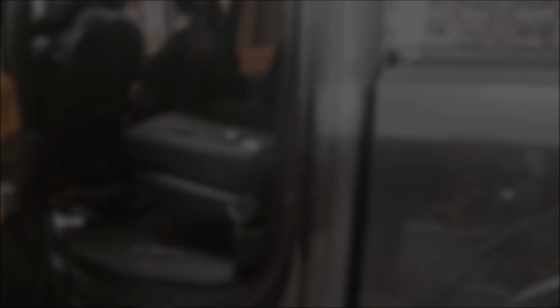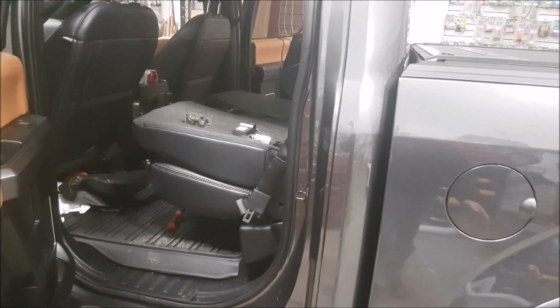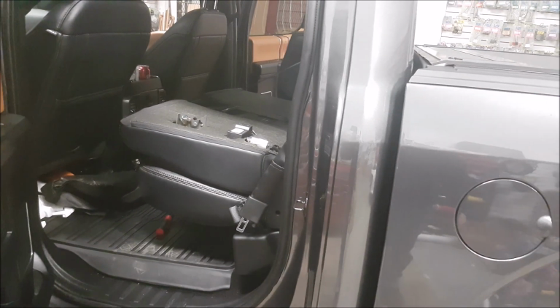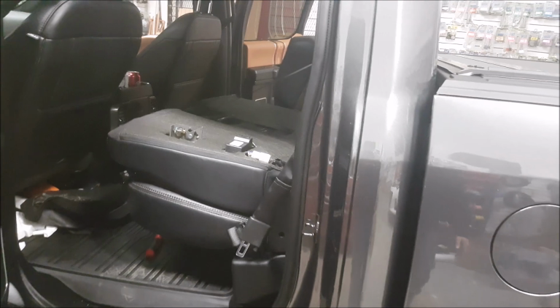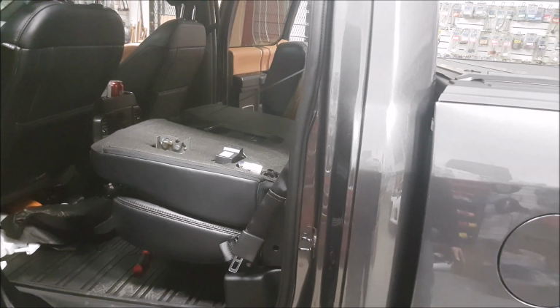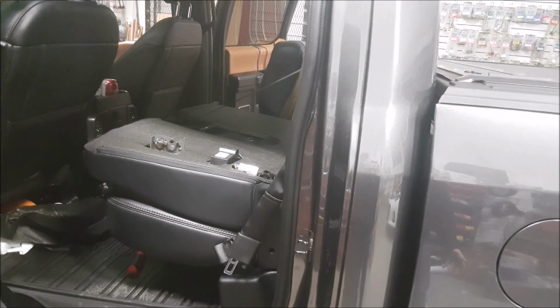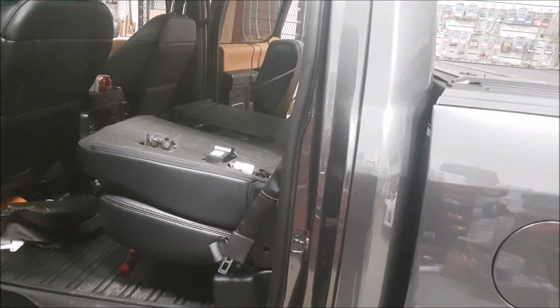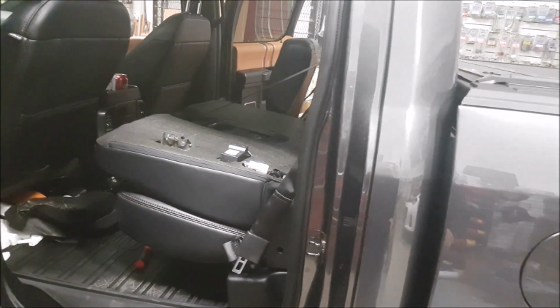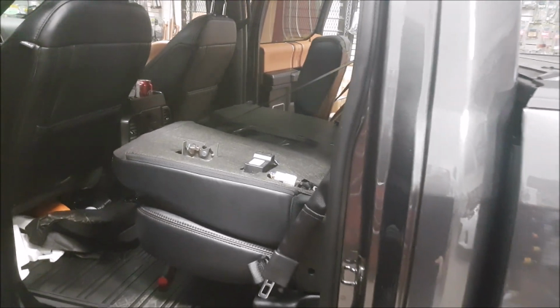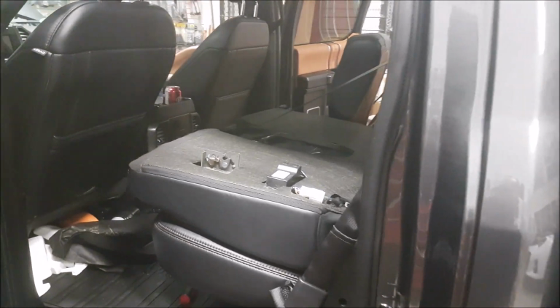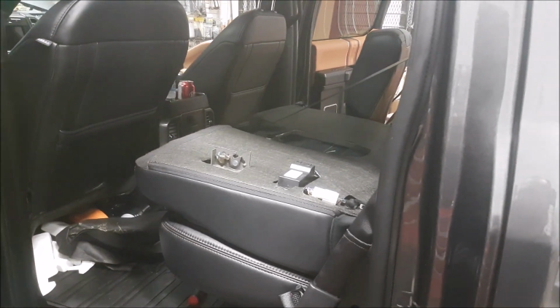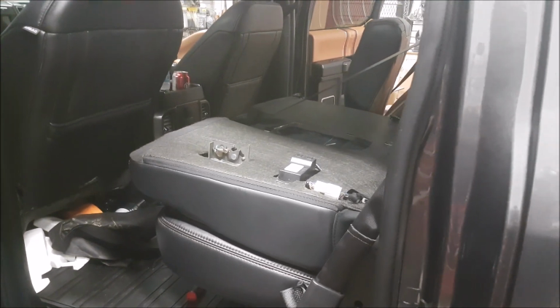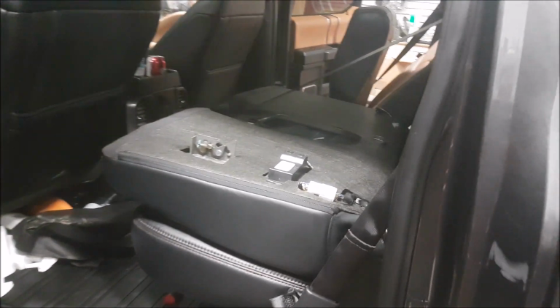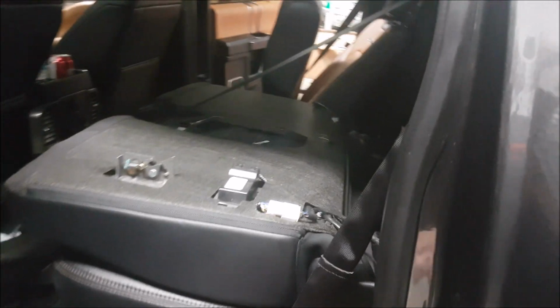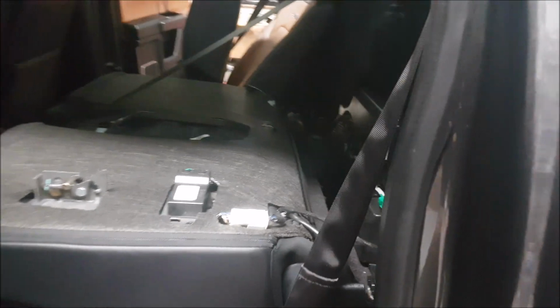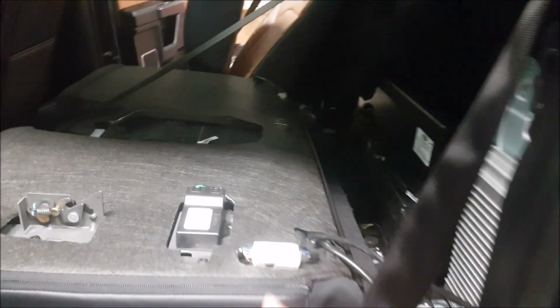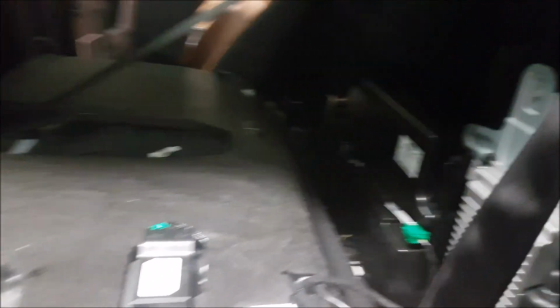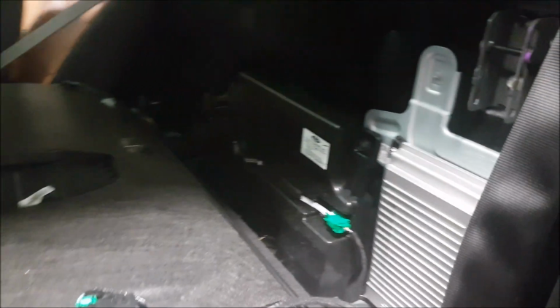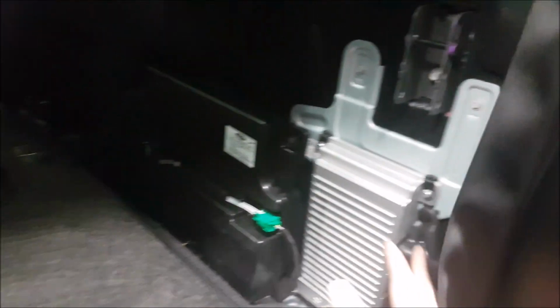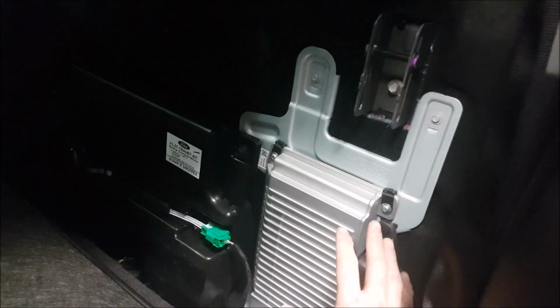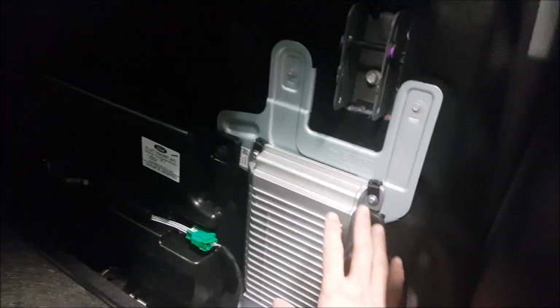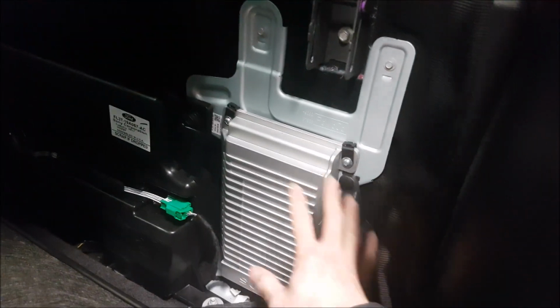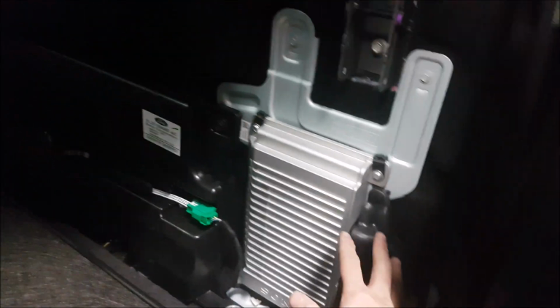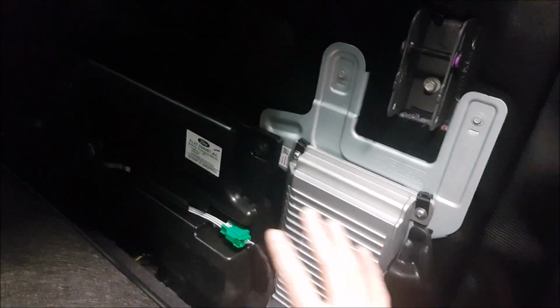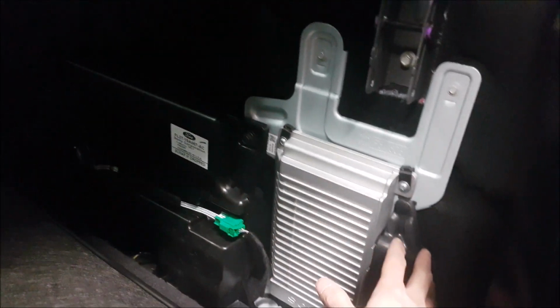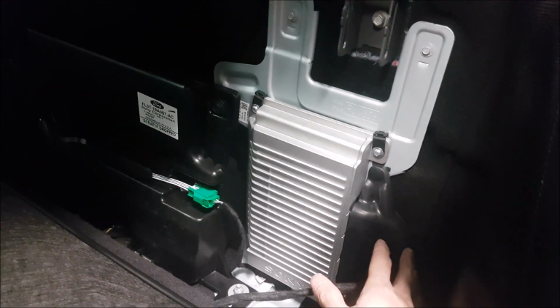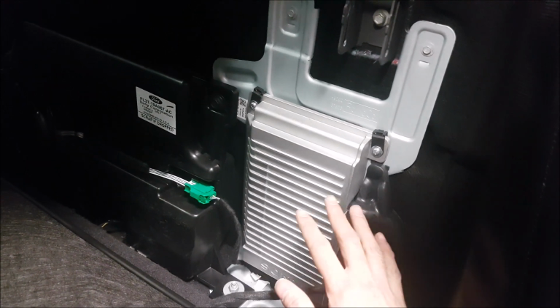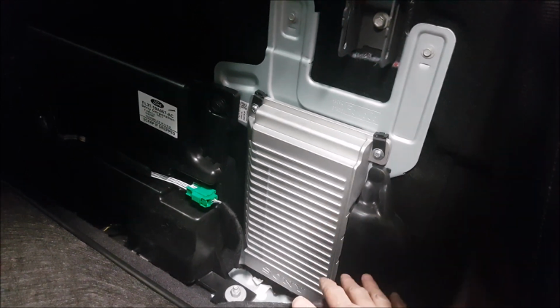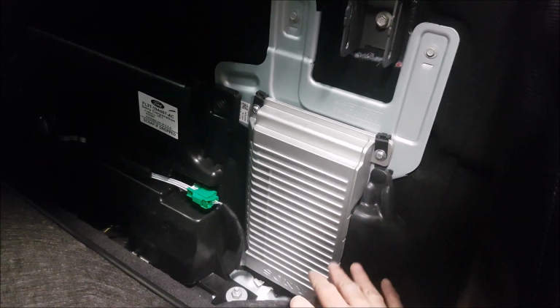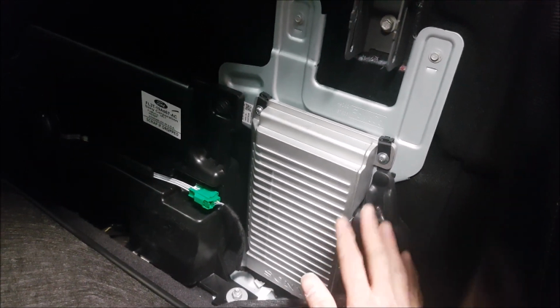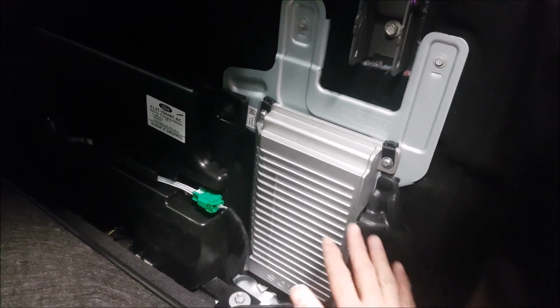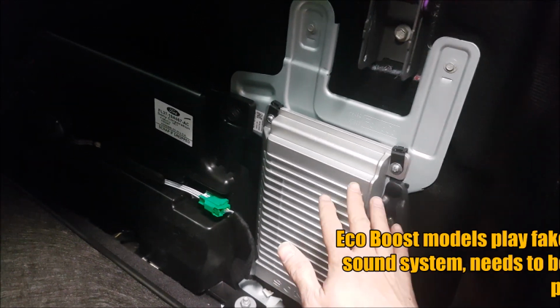Today we have a 2017 Ford F-150 — this would also probably apply to 2016 vehicles as well. We are doing an amp and sub install and we need to access the factory amplifier. We might also have to disable the fake engine noises that come through when we do our sound system.